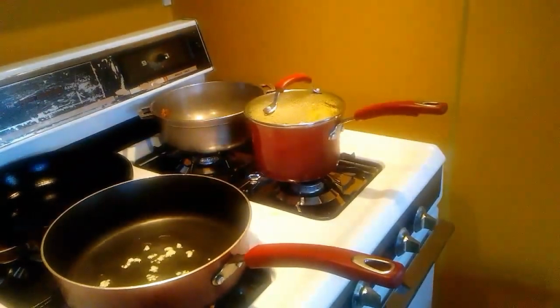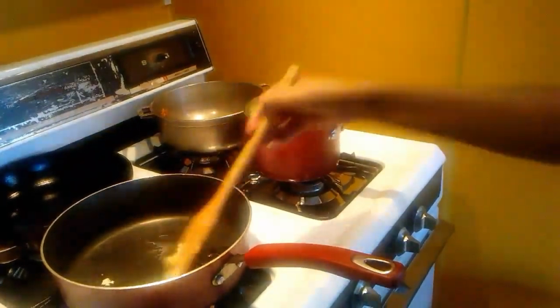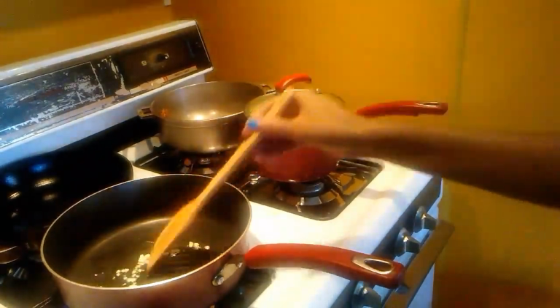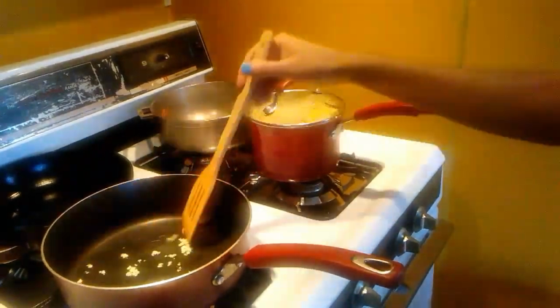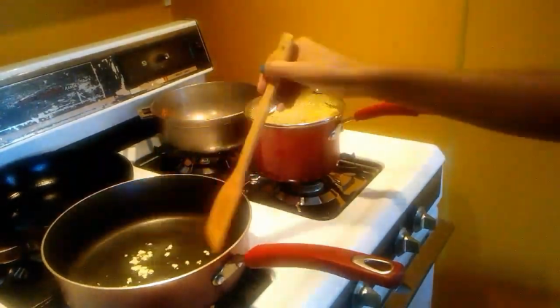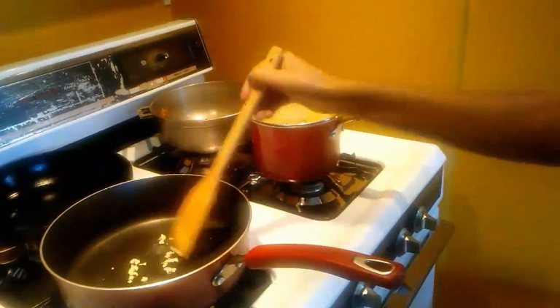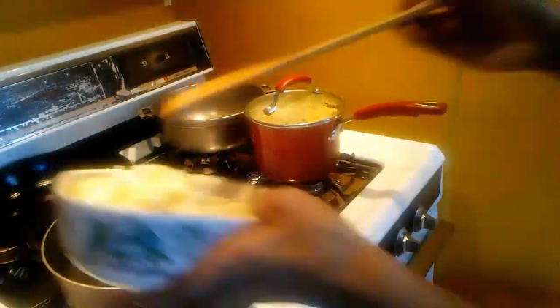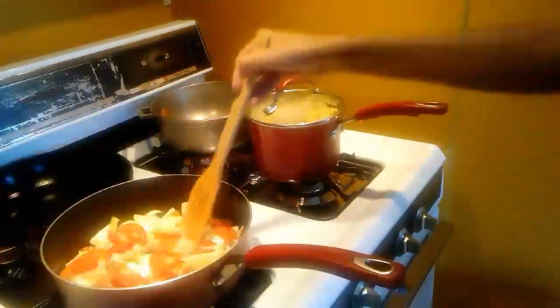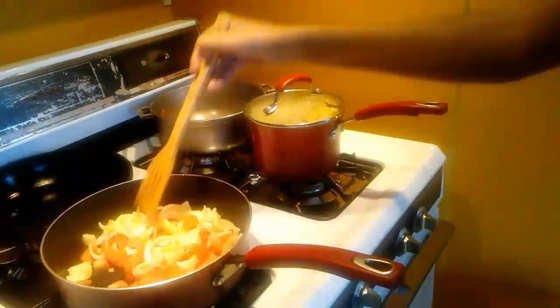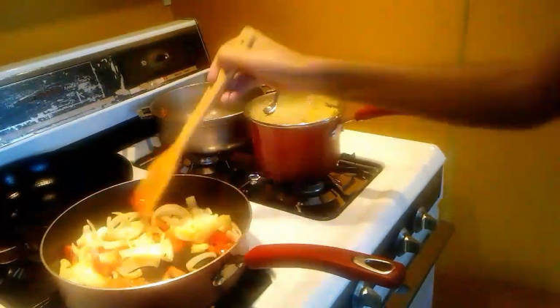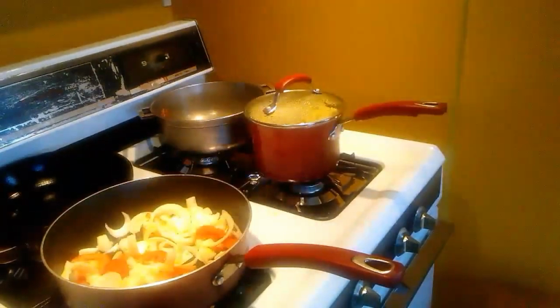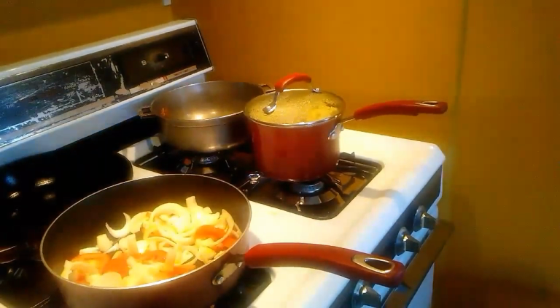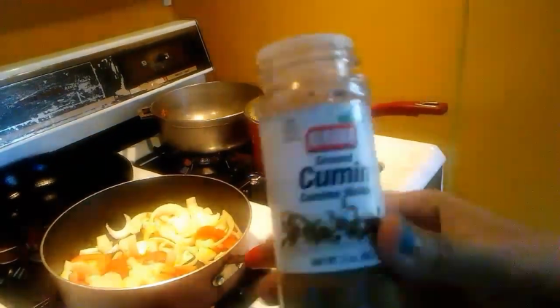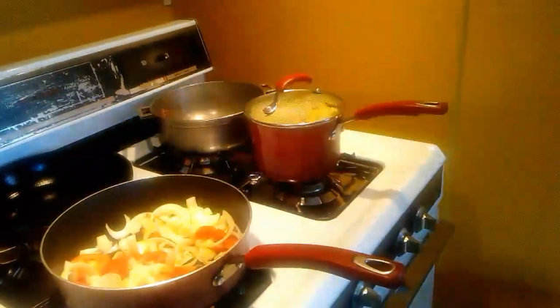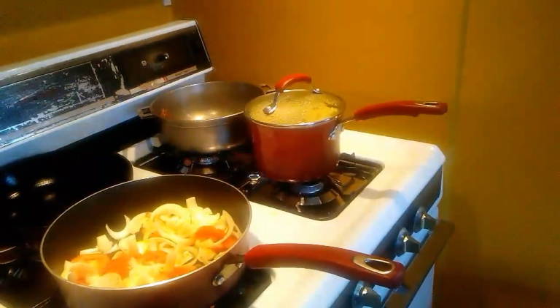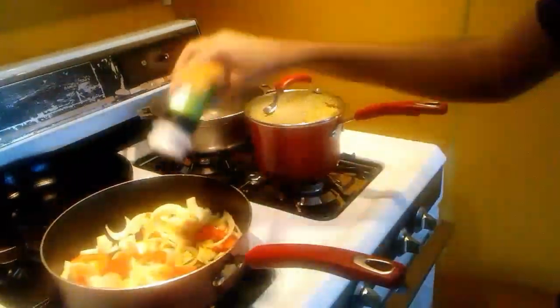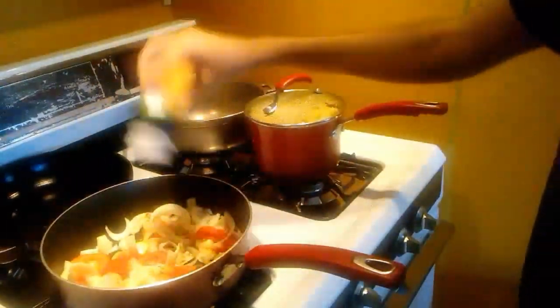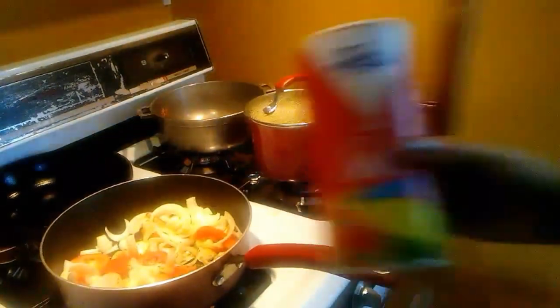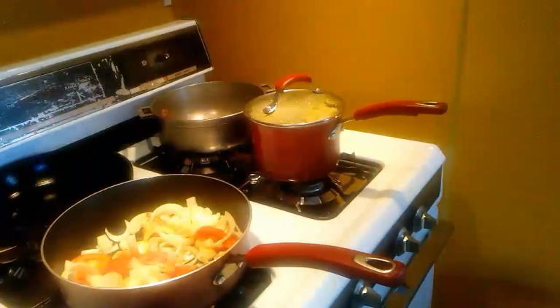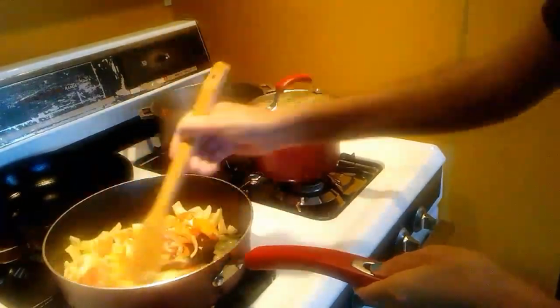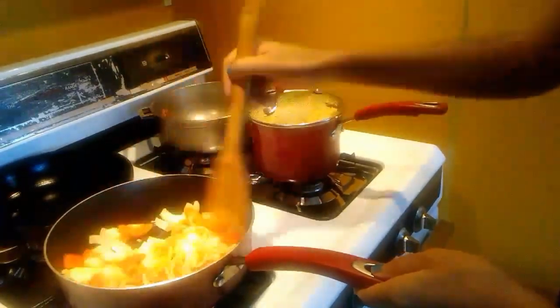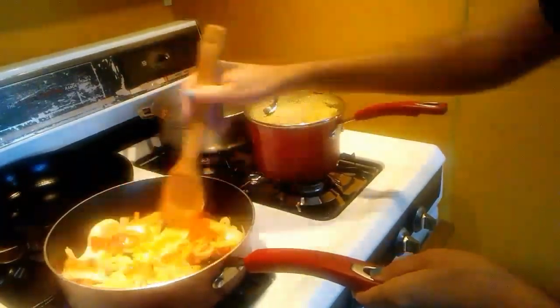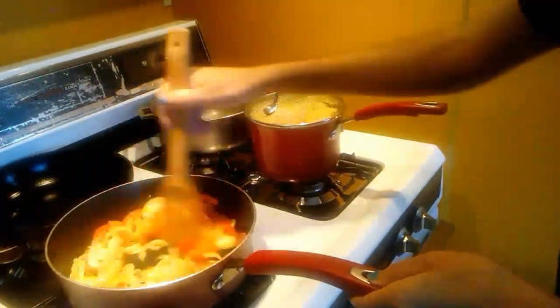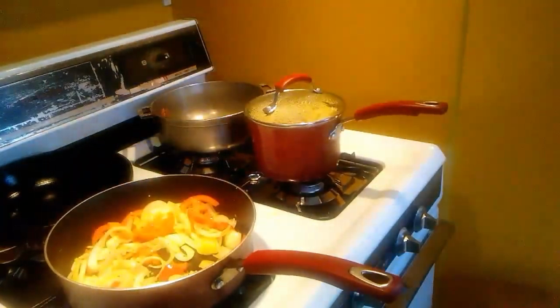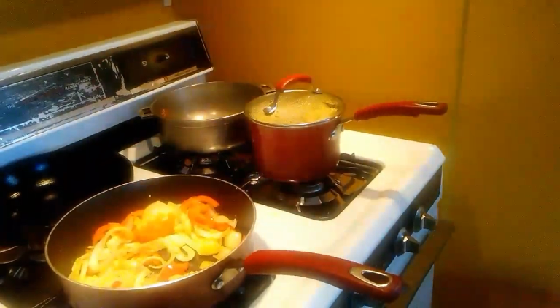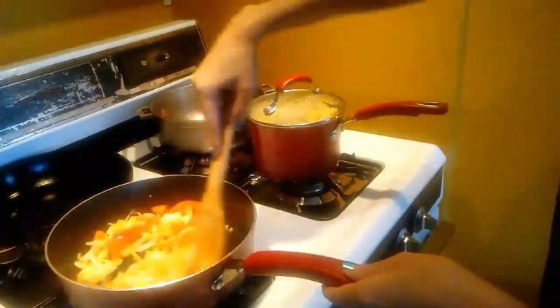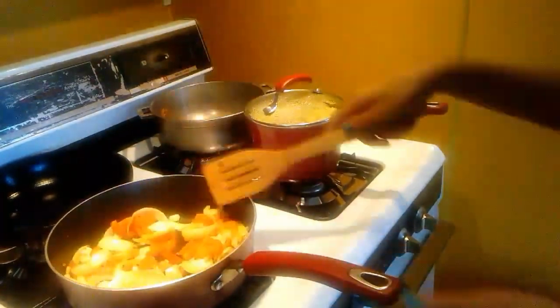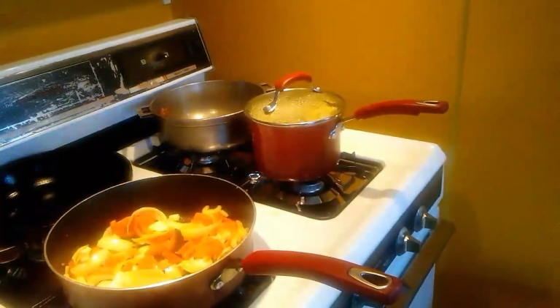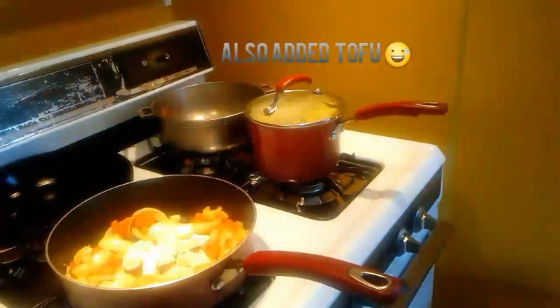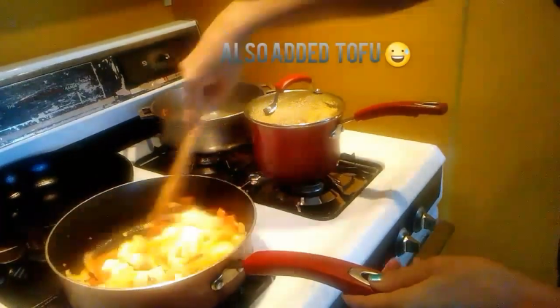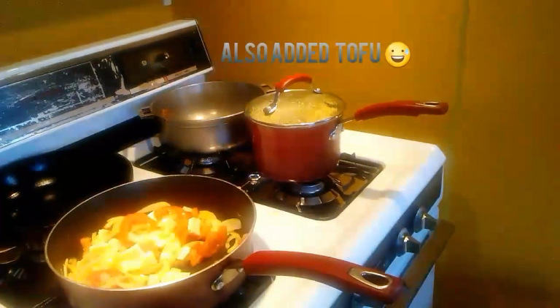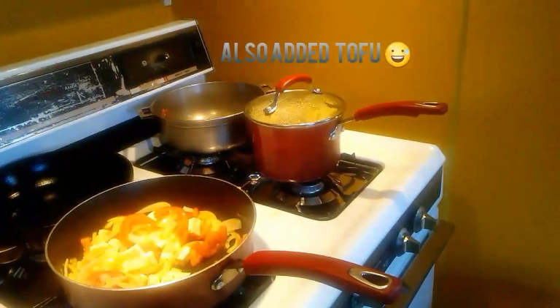Add oil to the pan, then add the vegetables. Wait until they're steamed up, usually three to five minutes, and then add the quinoa. Mix together and add salt if the steamed vegetable flavor goes away.